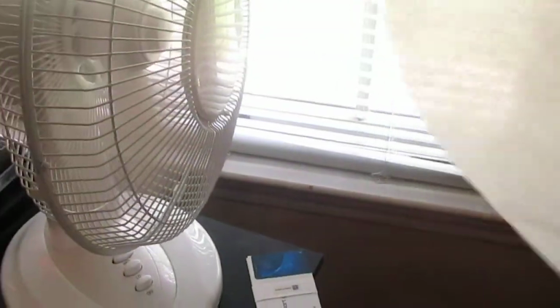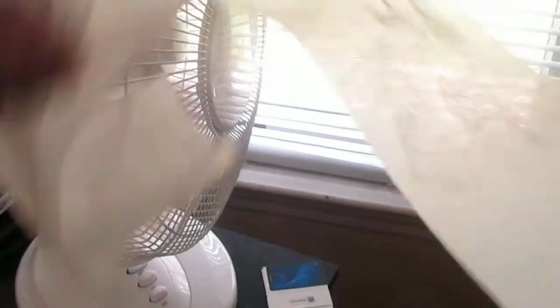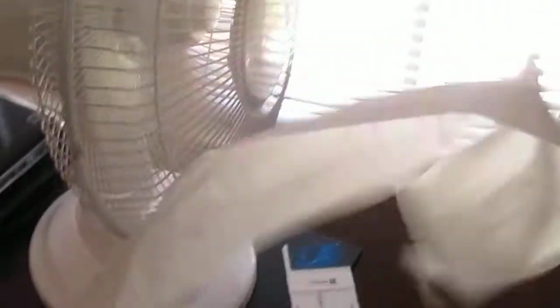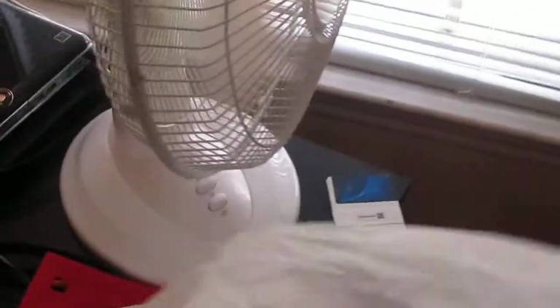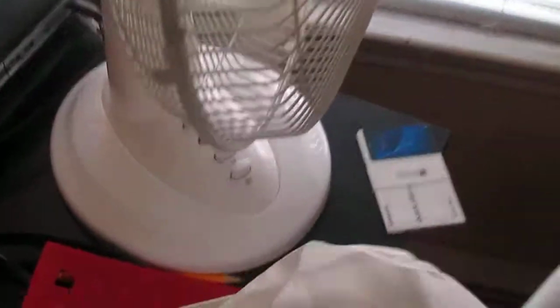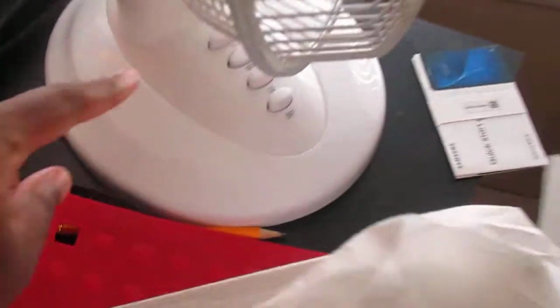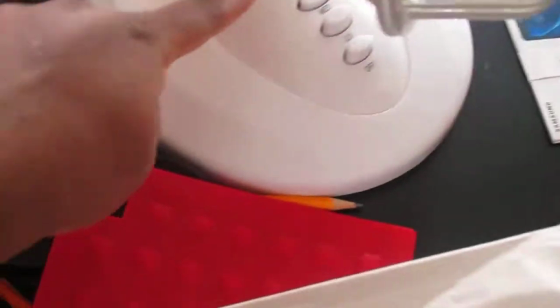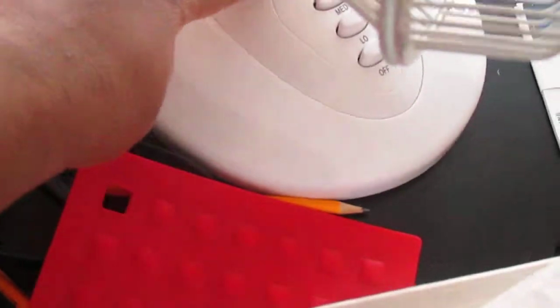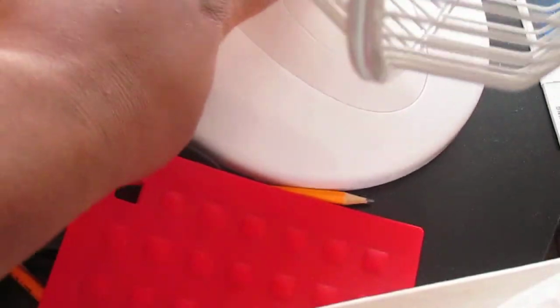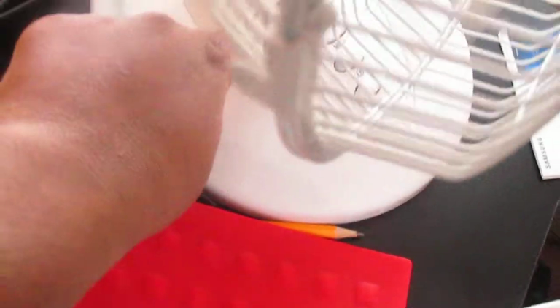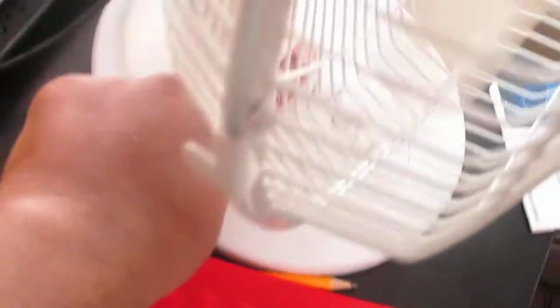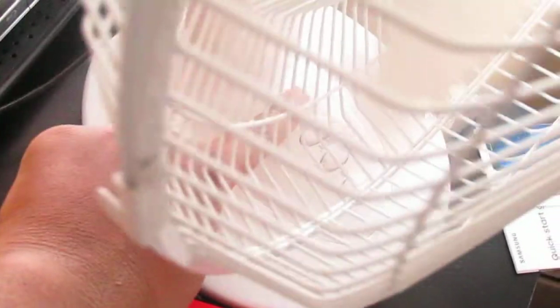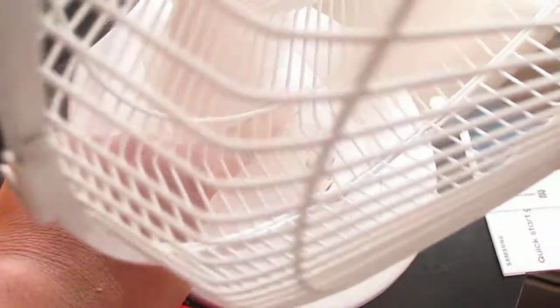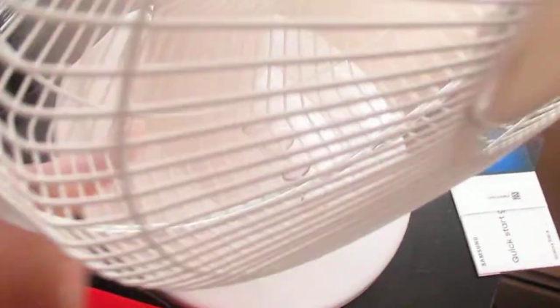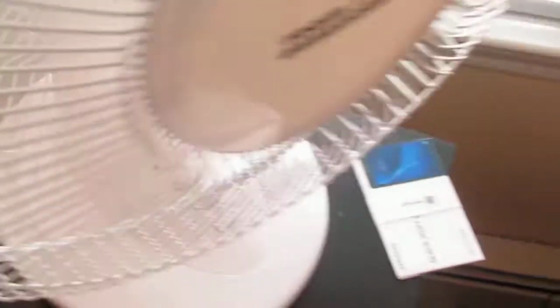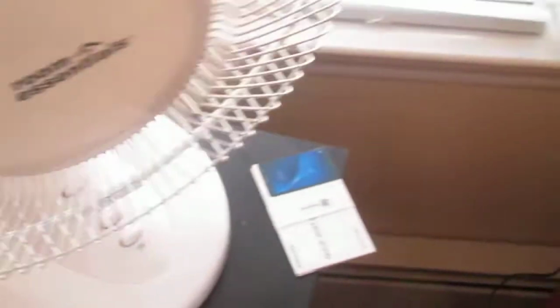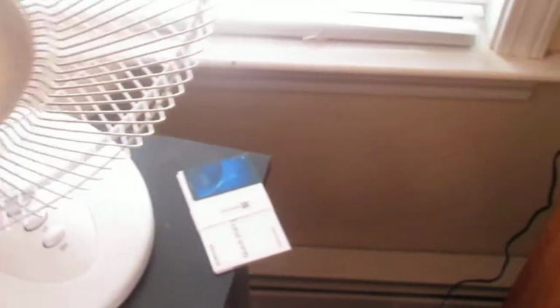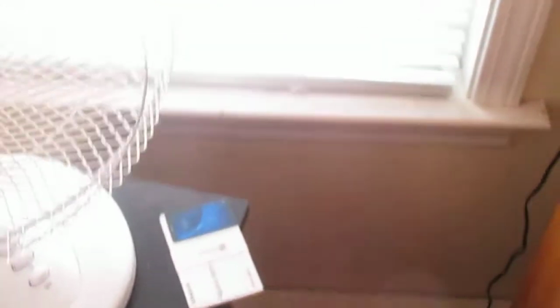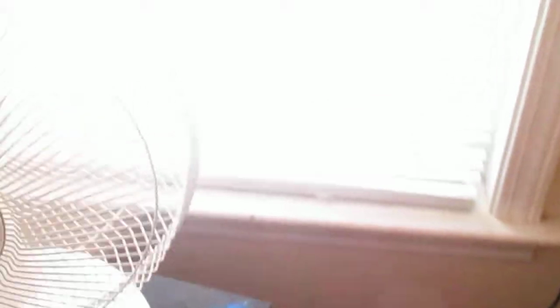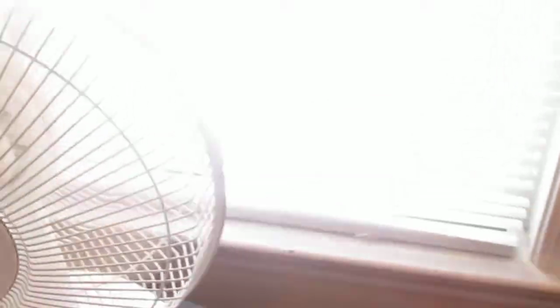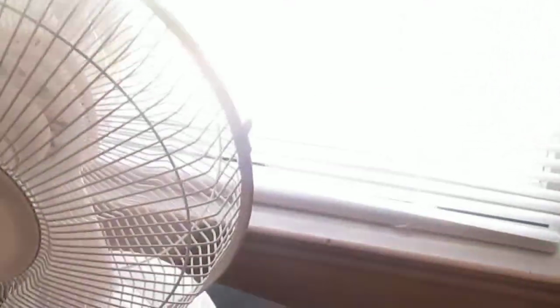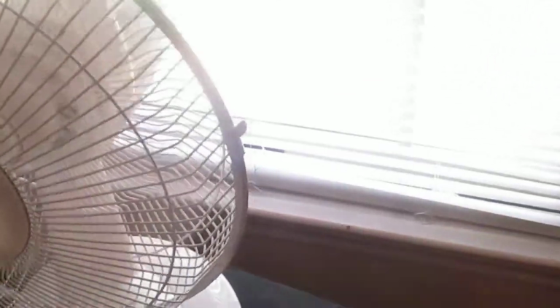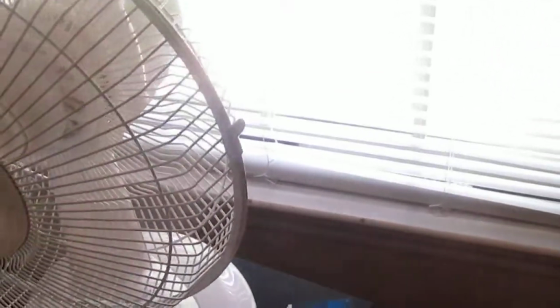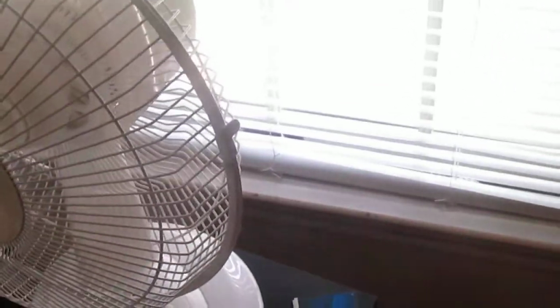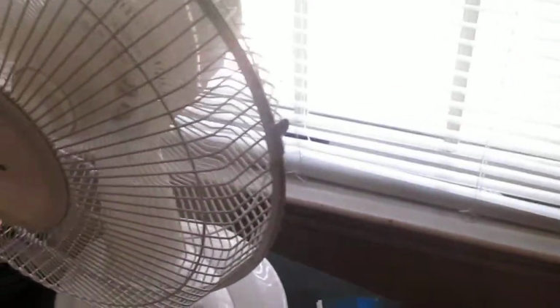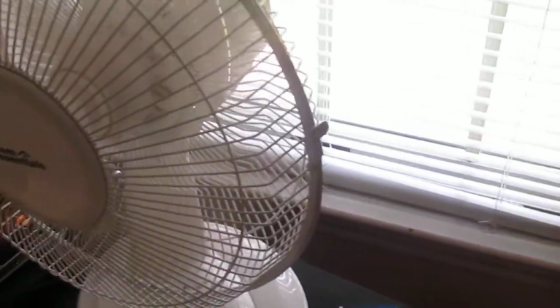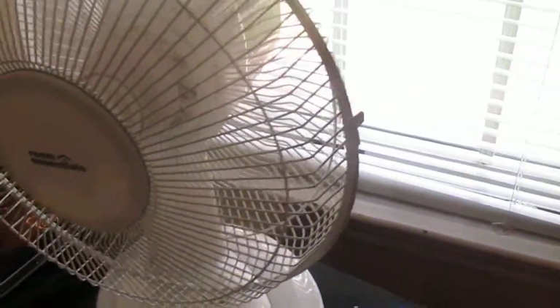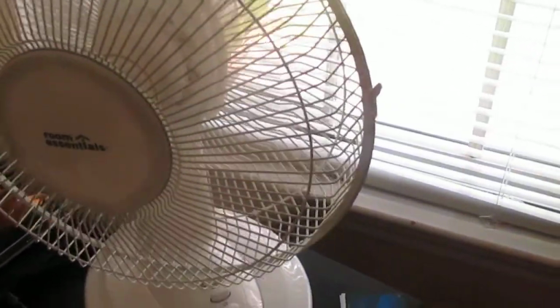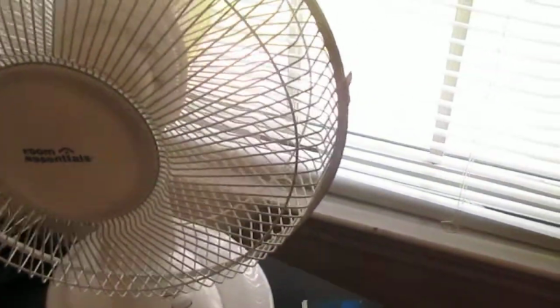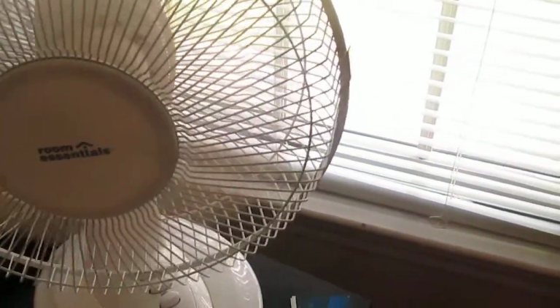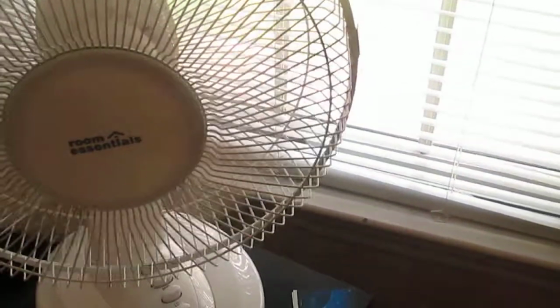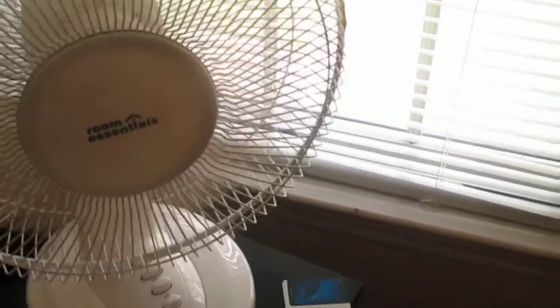Now let's go to high. As you can see, high puts out a lot of air. So this is a really good fan.